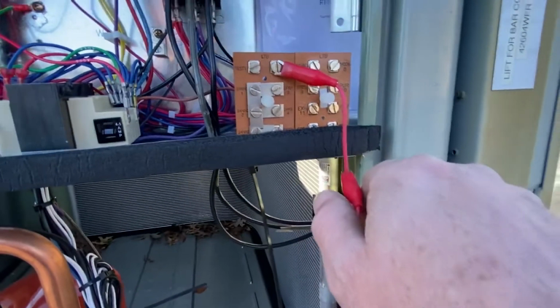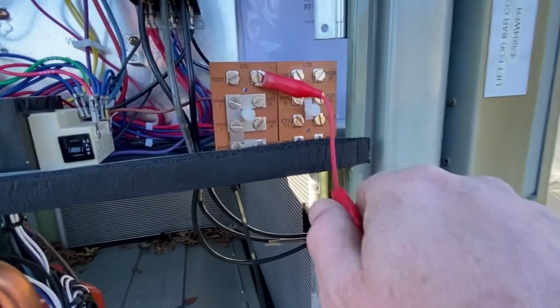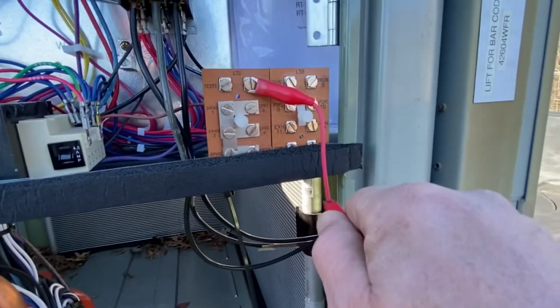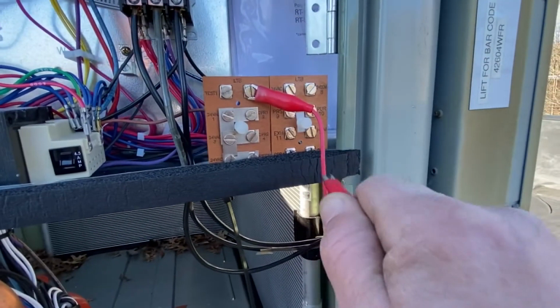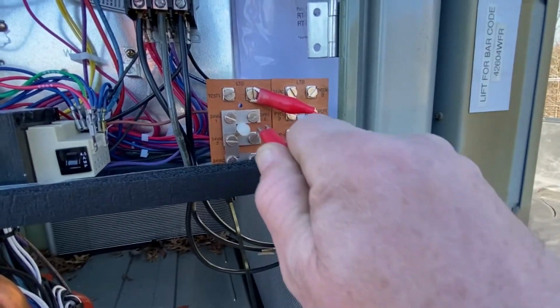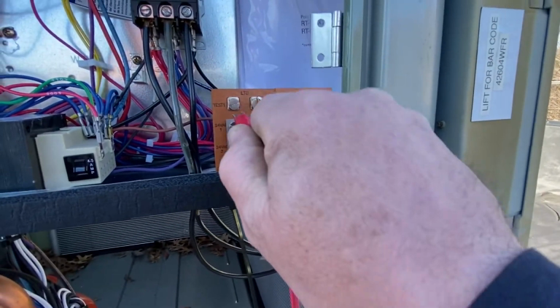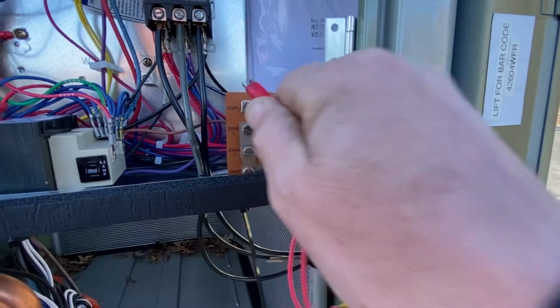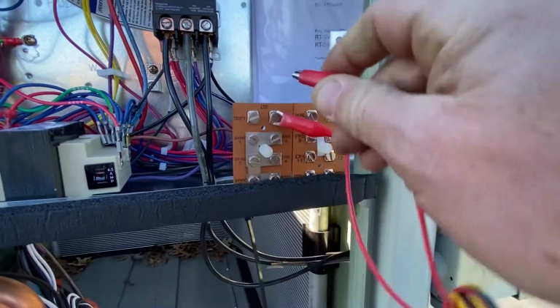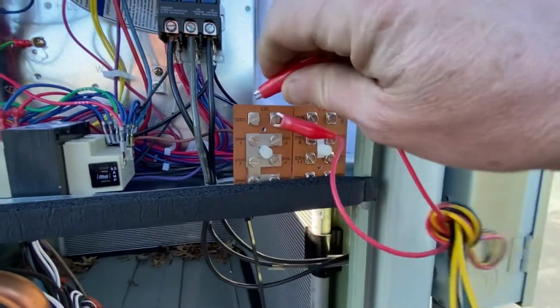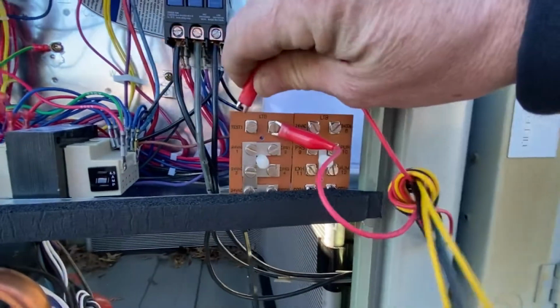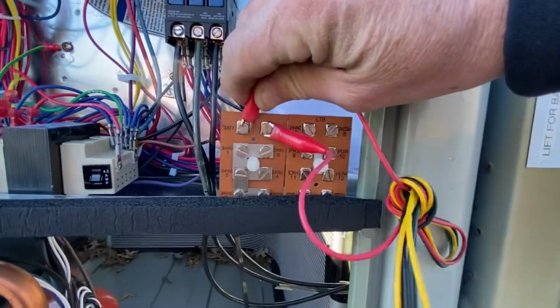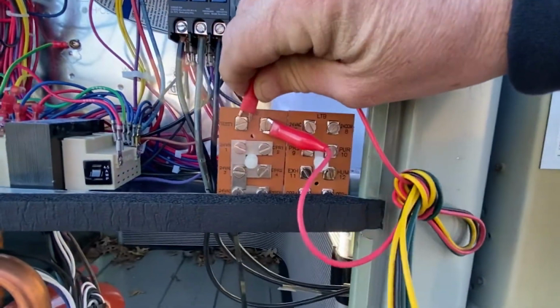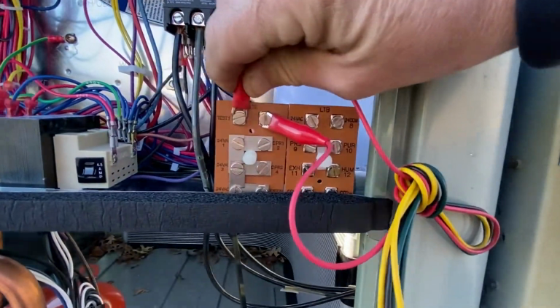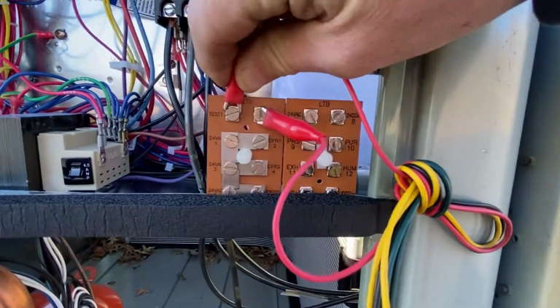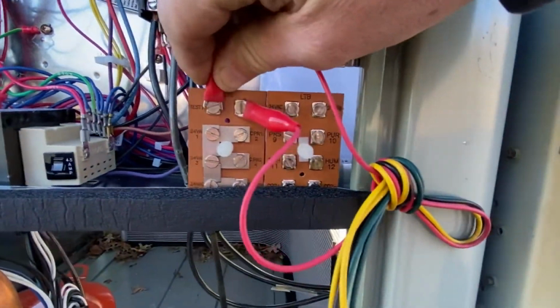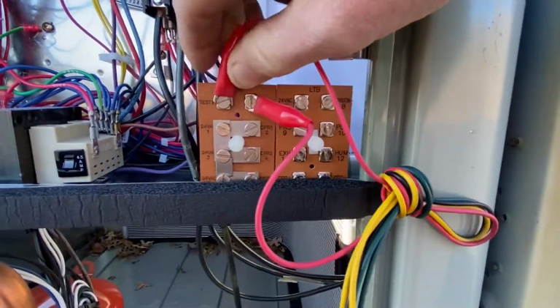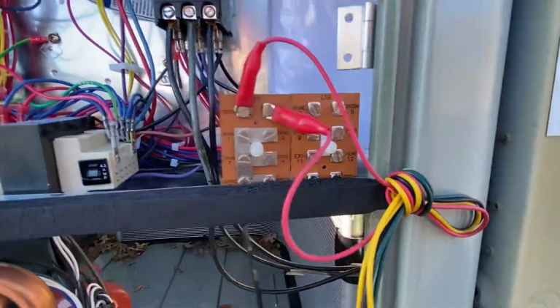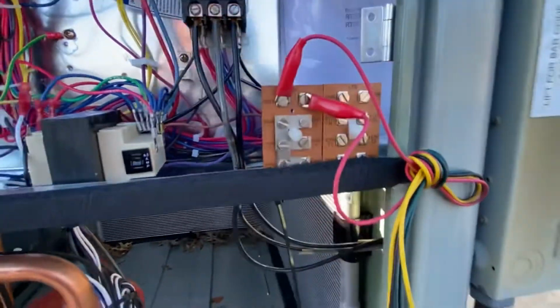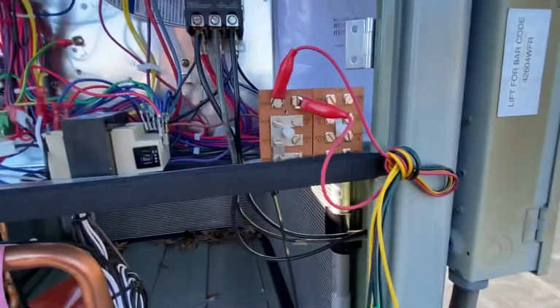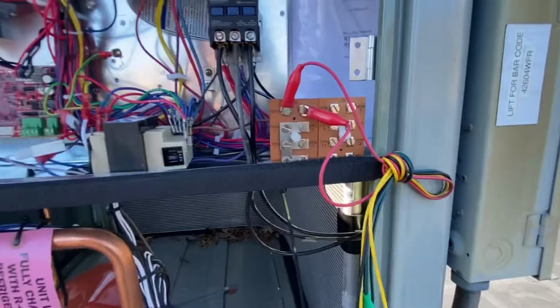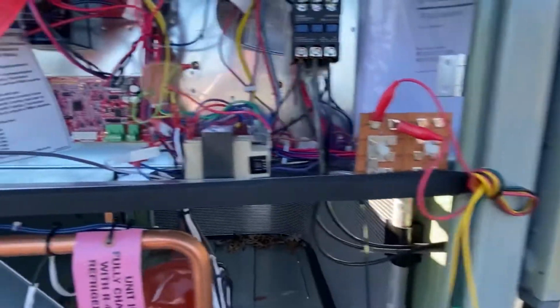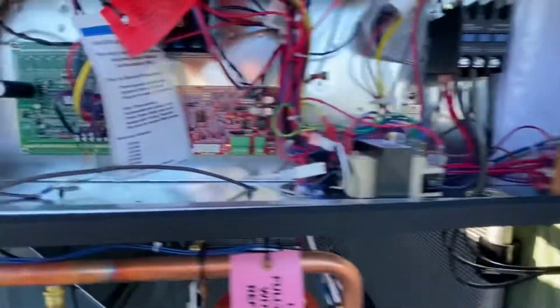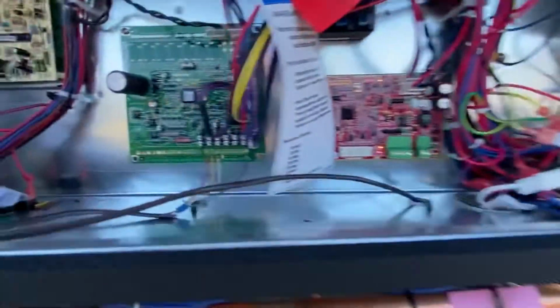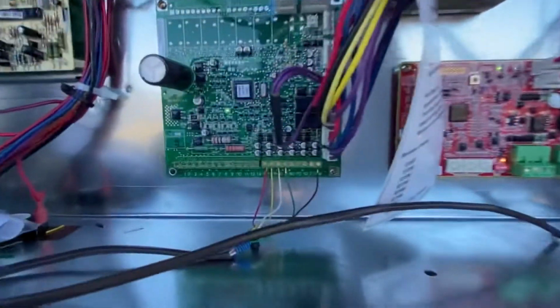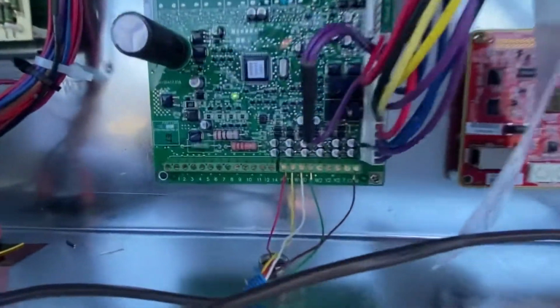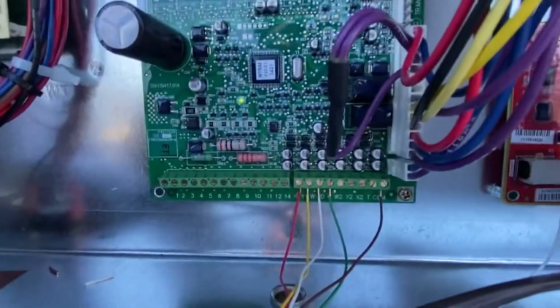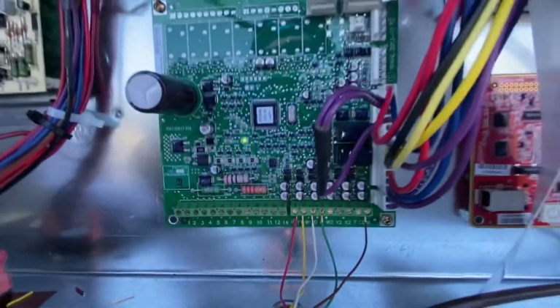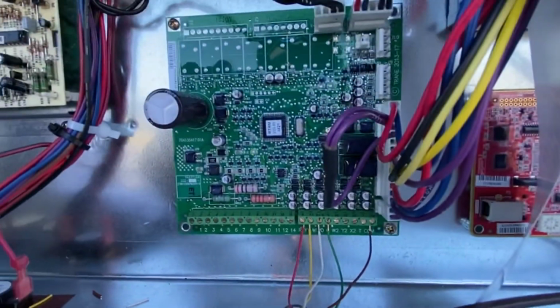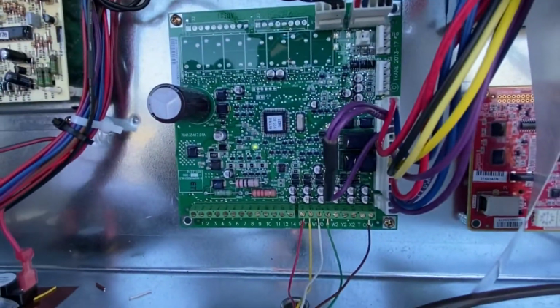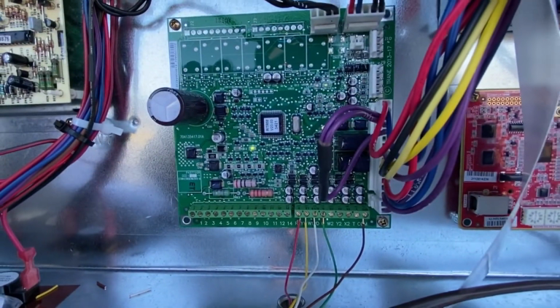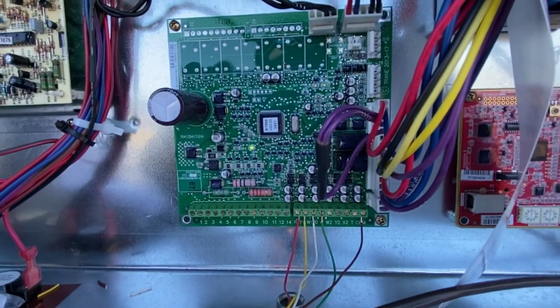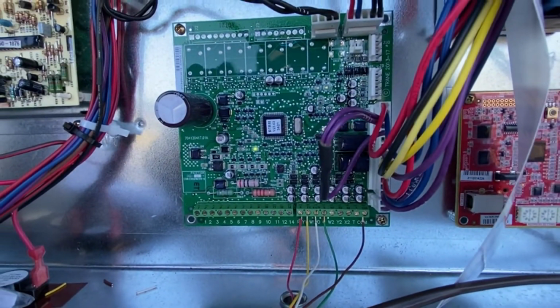What you're going to do is put your jumper on one lead and then again on the other. That's going to put you into test mode. You'll know because you'll see your light flashing on your main control board.